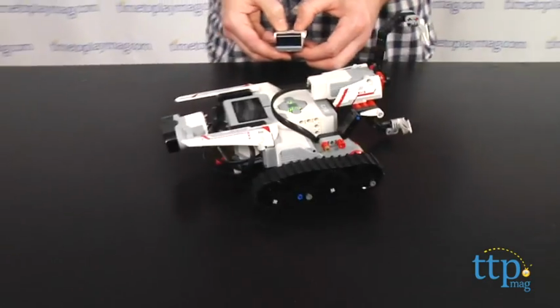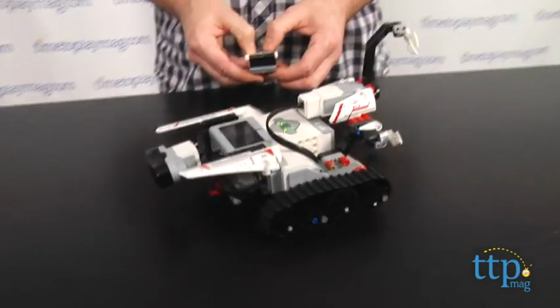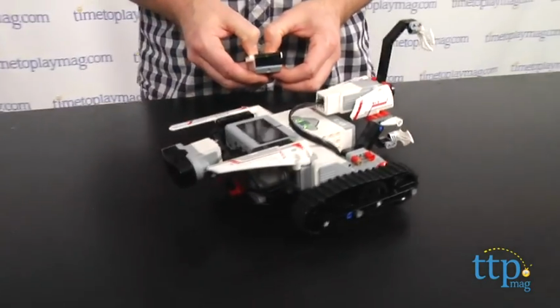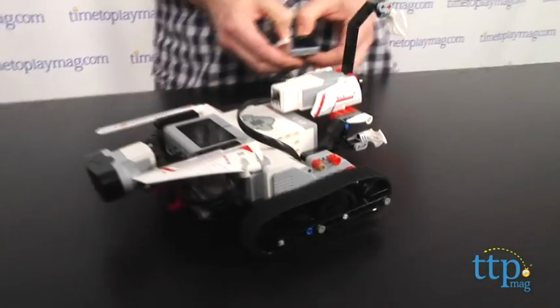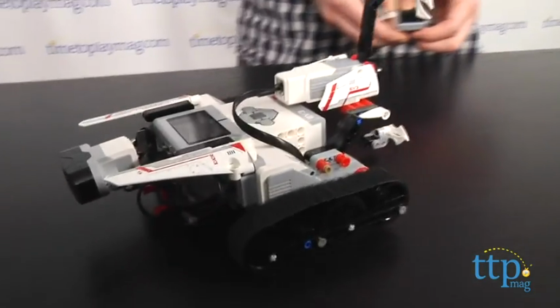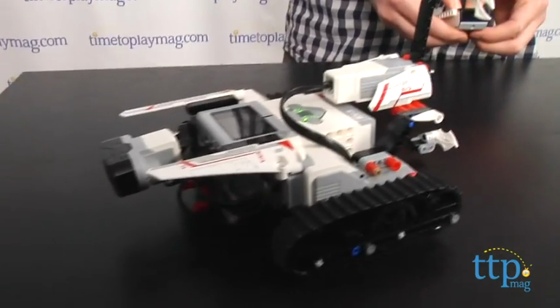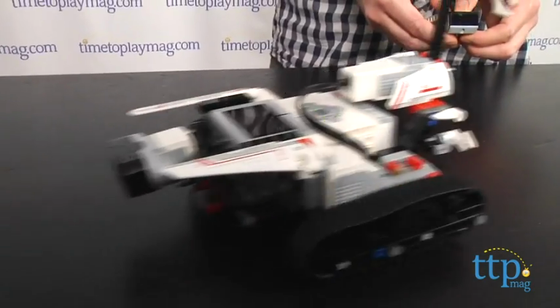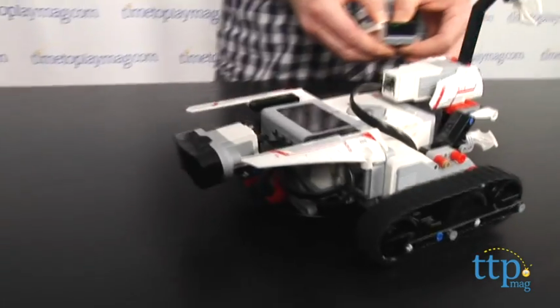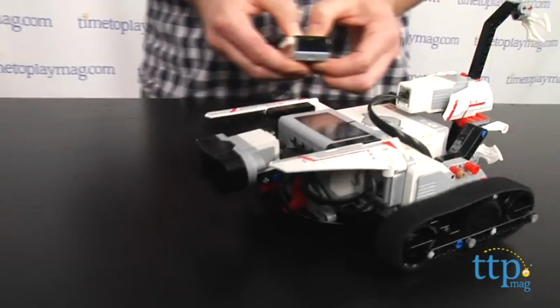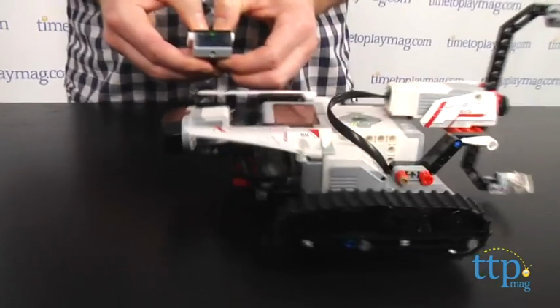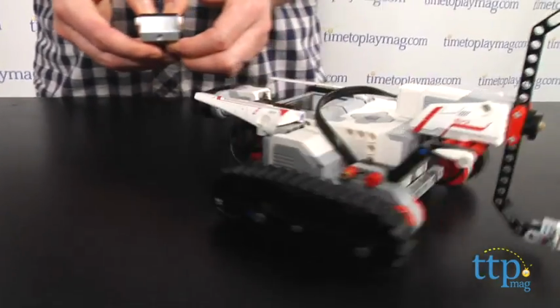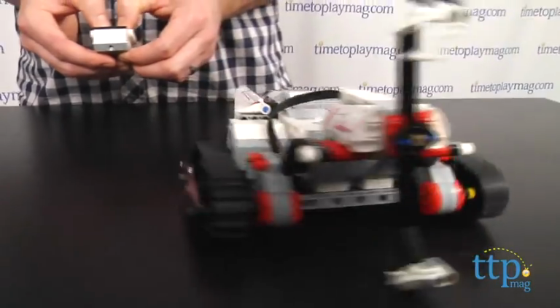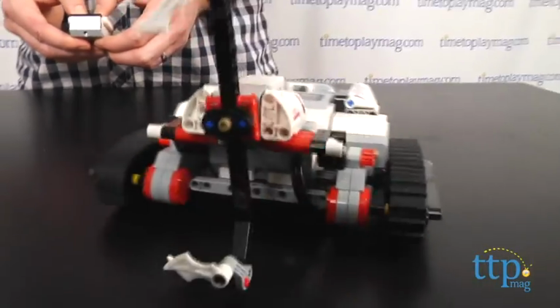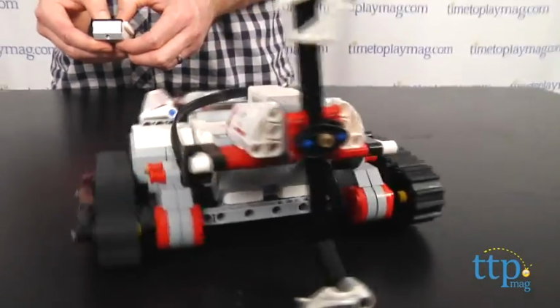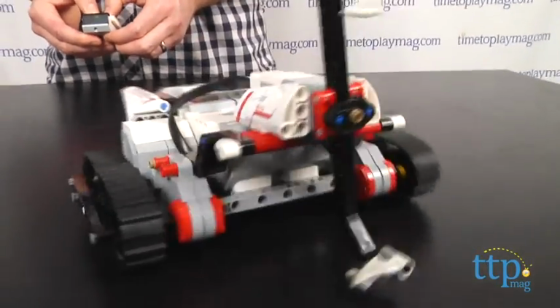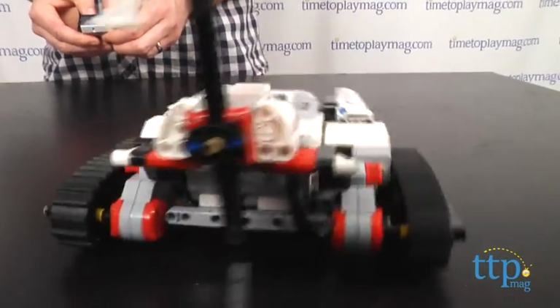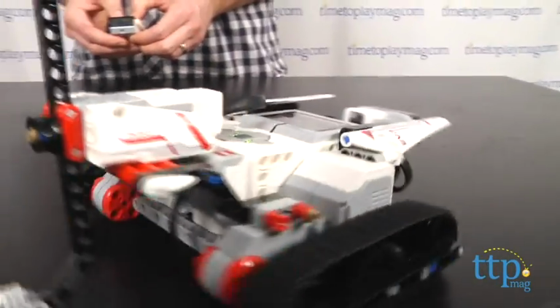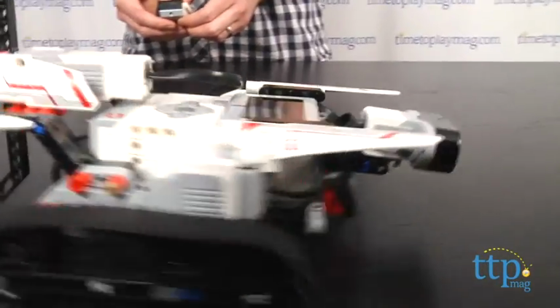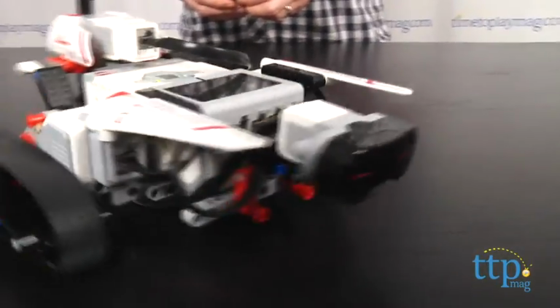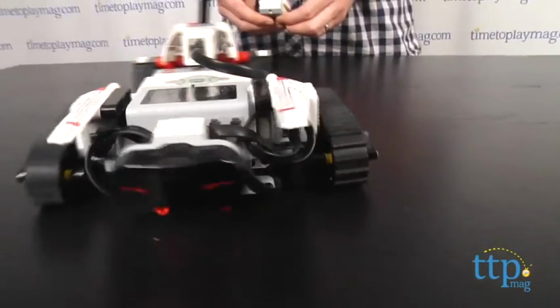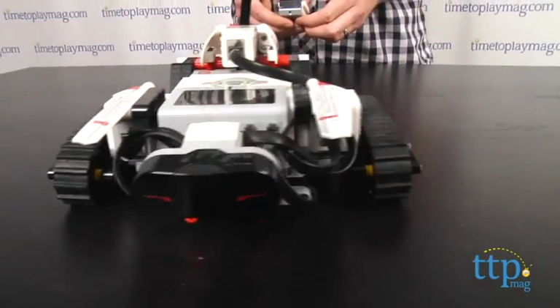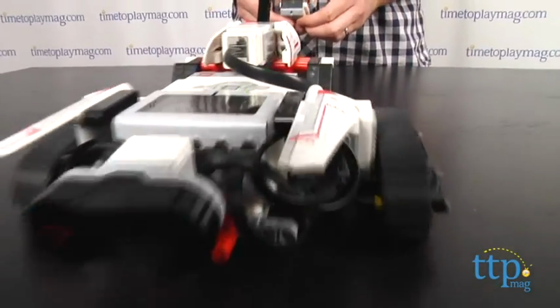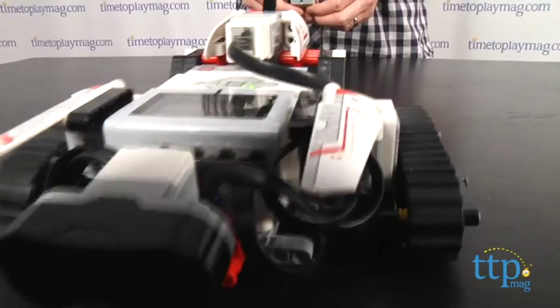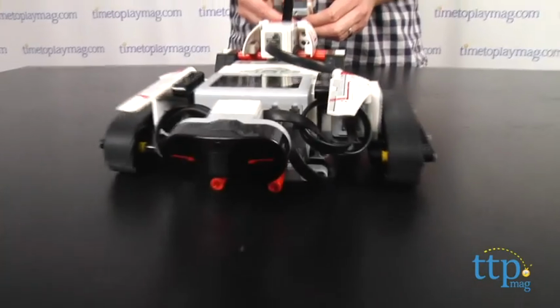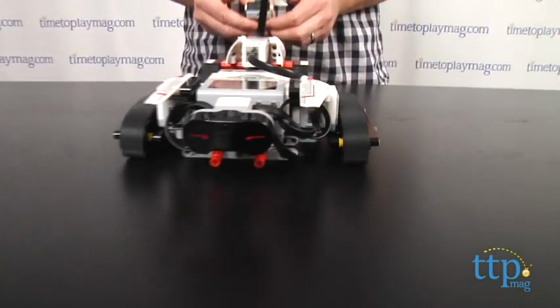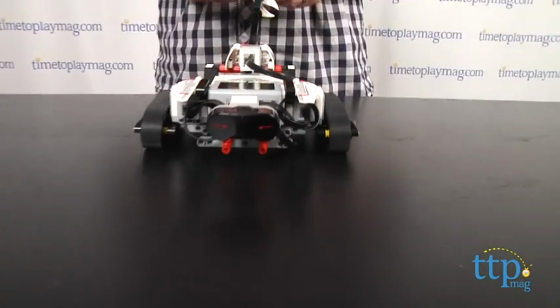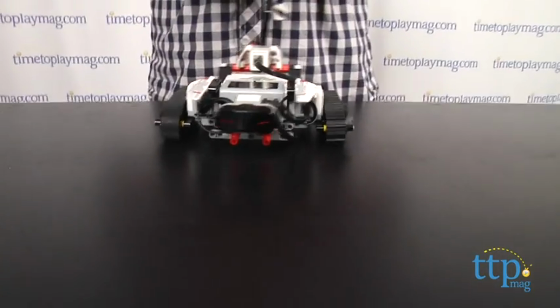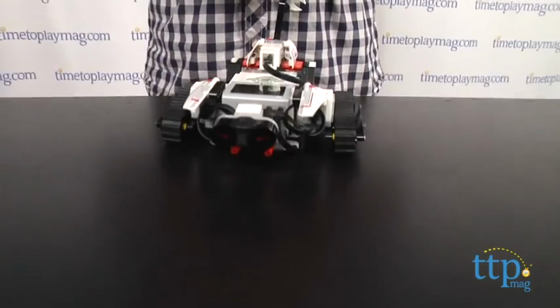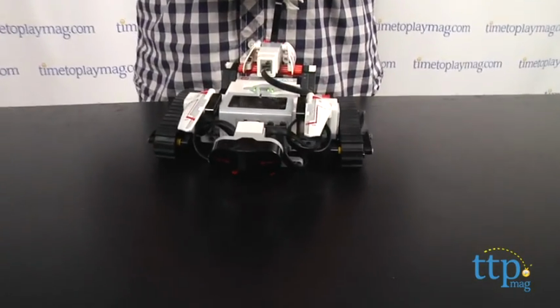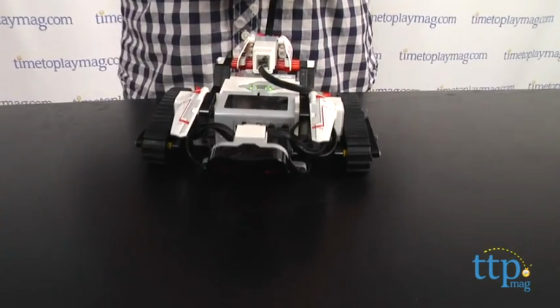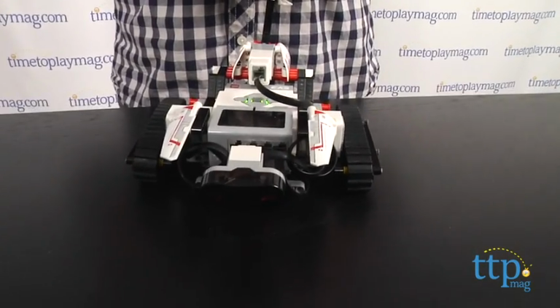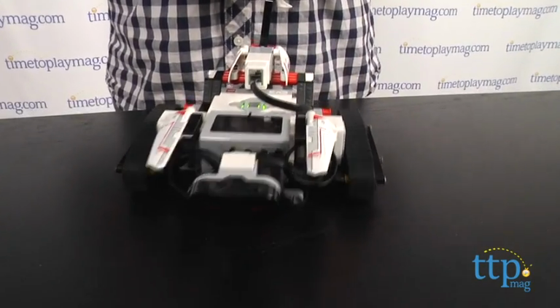This is a great set for adults to work on with the kids in their lives. Building the tracker robot took us a little over an hour, but we are still figuring out all of the fun things we can do with the intelligent brick. All of this sophisticated equipment does not come cheap, and the suggested retail price on the EV3 is $350.